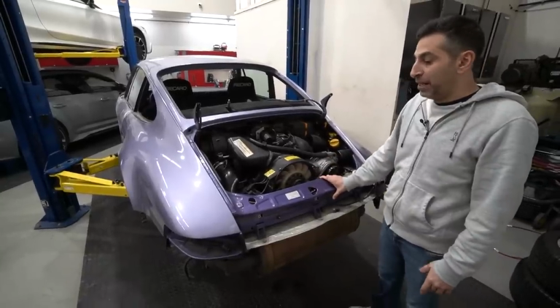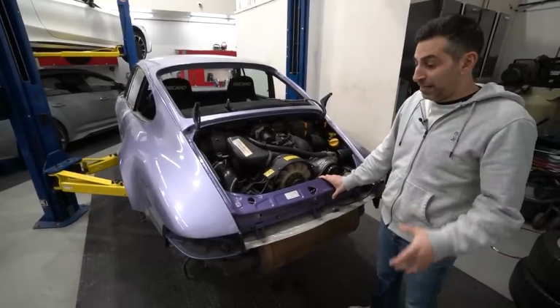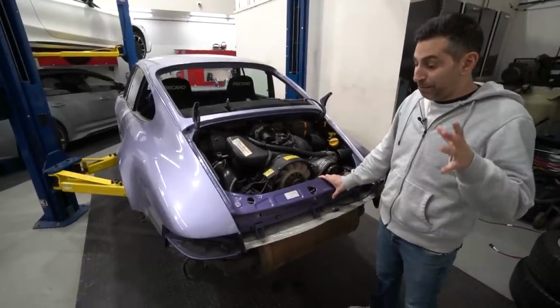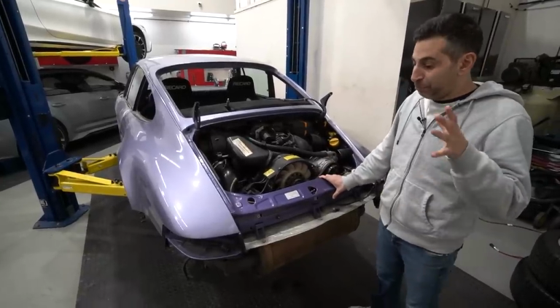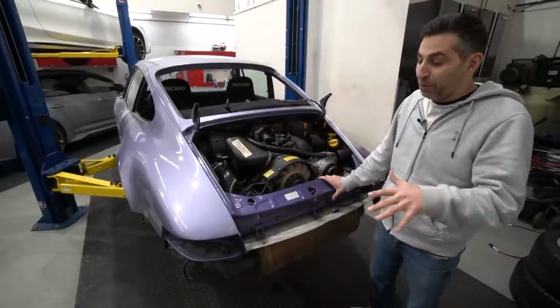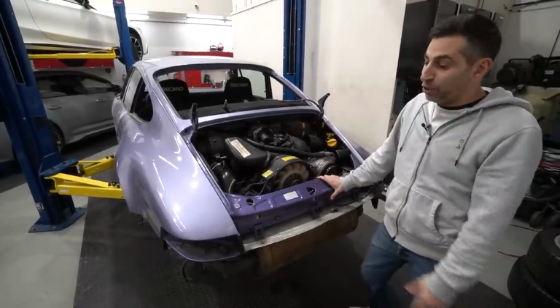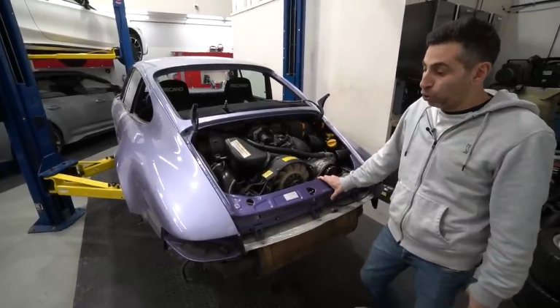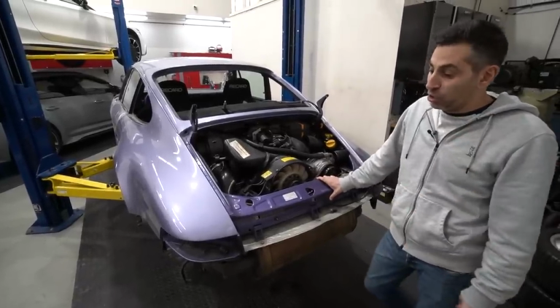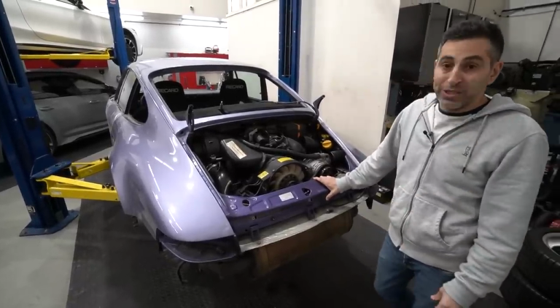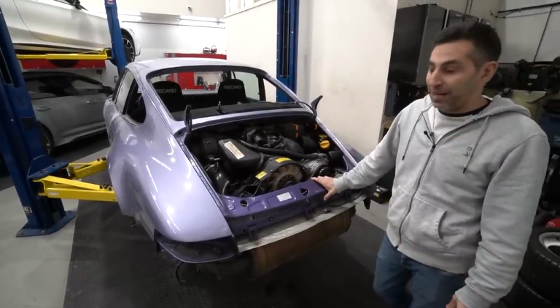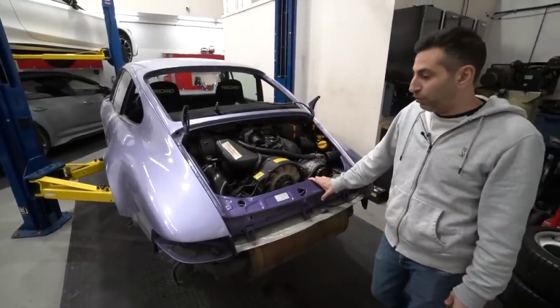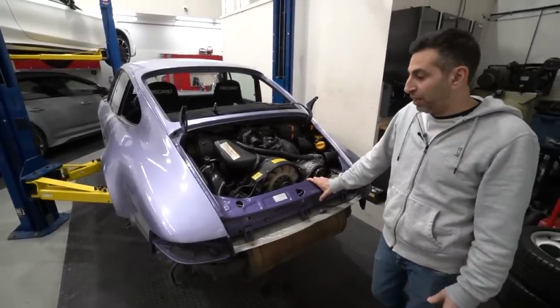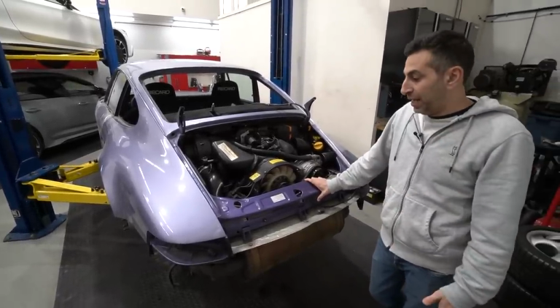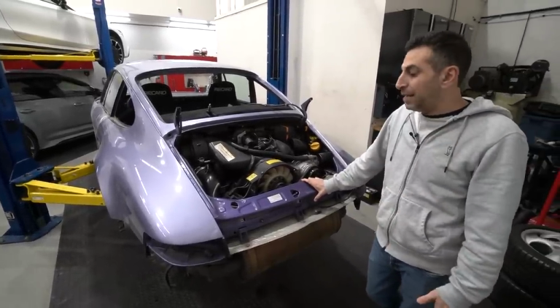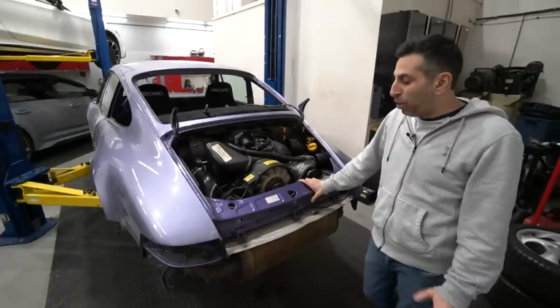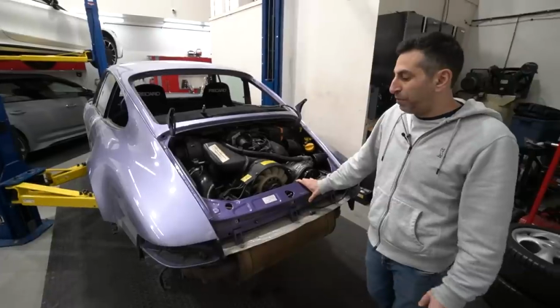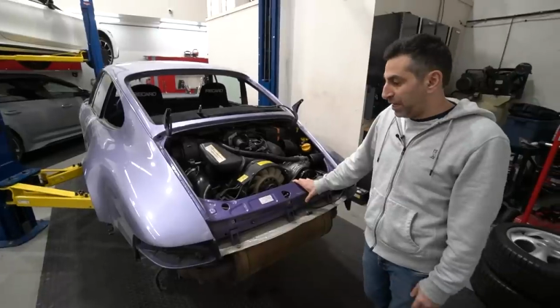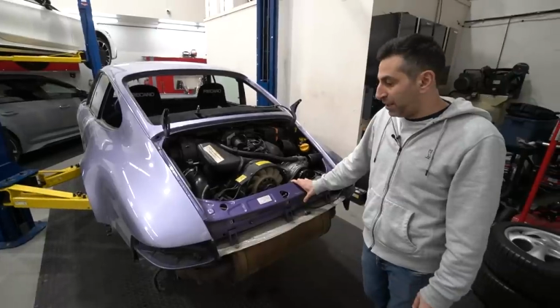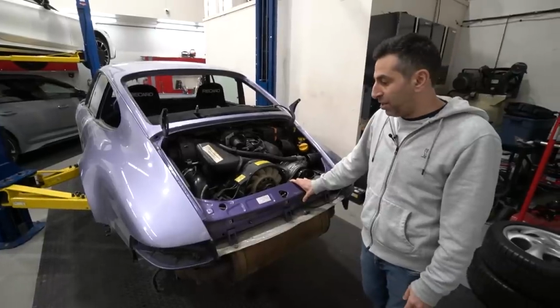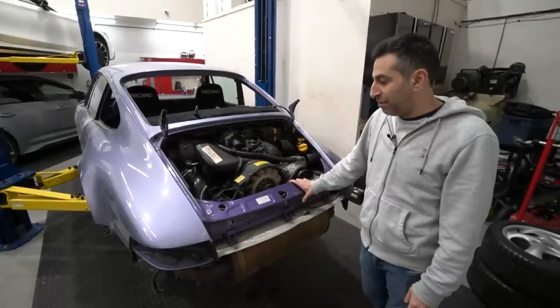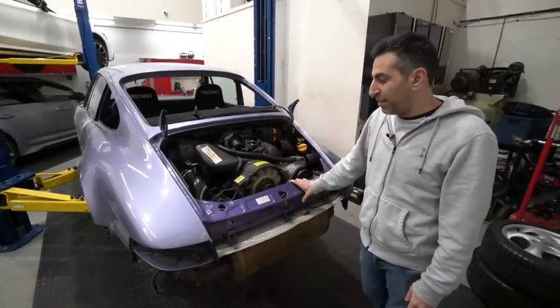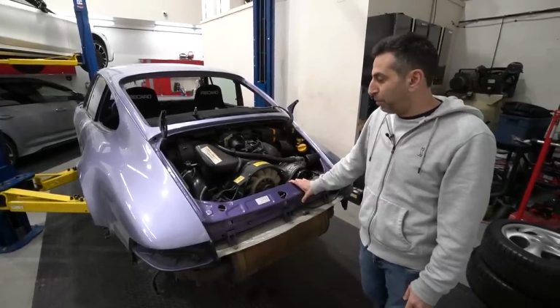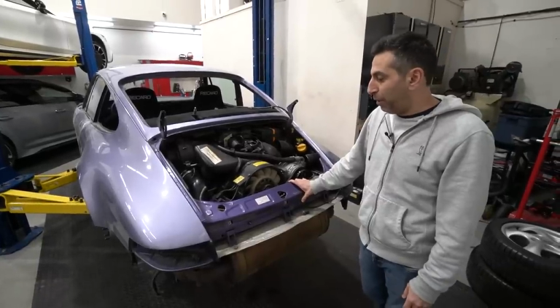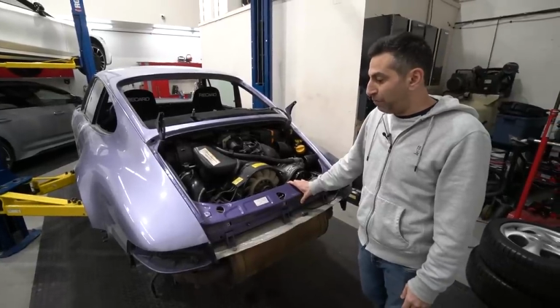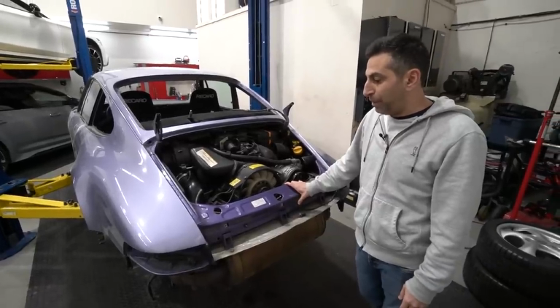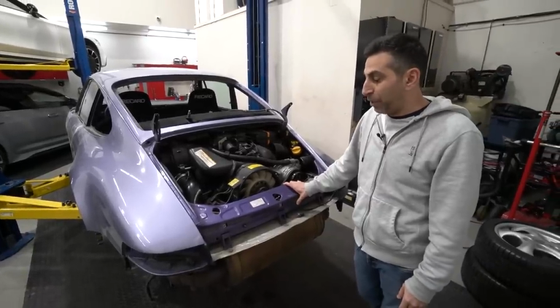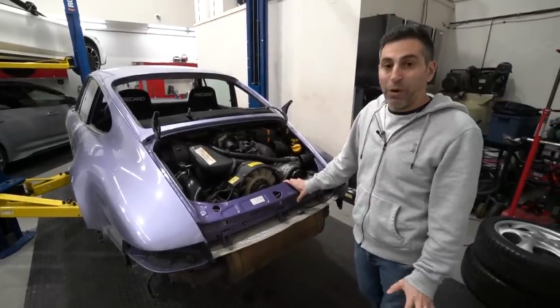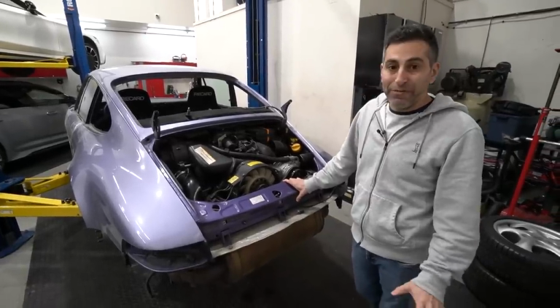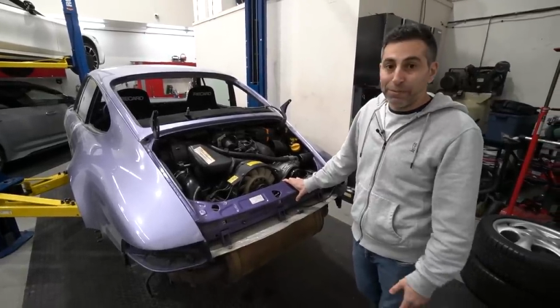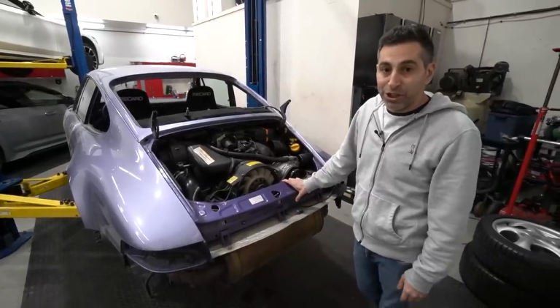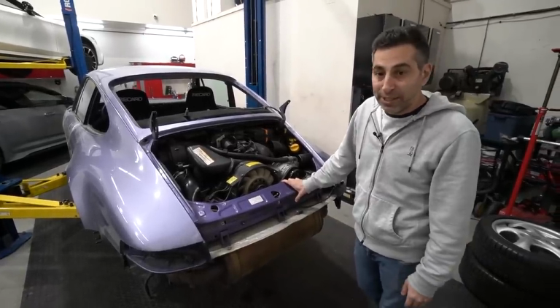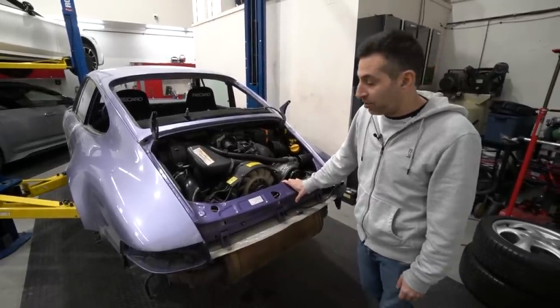This is going to be a really, really cool car — probably one of the coolest looking ones in Vancouver. It will be for sale; it's not going to be a keeper. However, it'll be one of my favorite projects at SR.